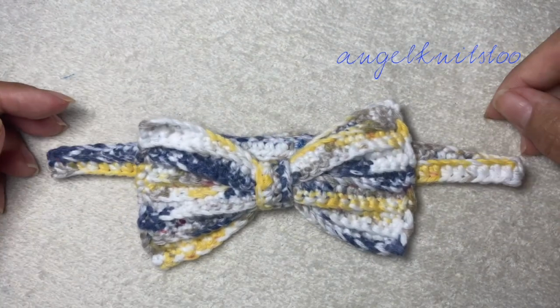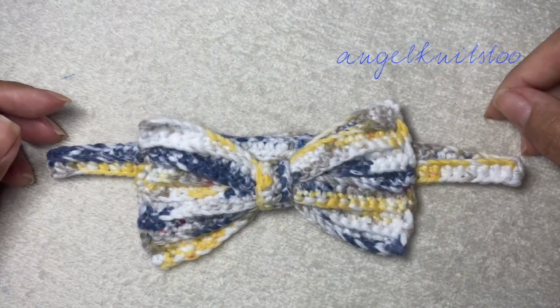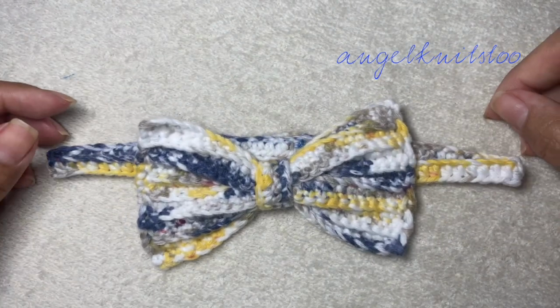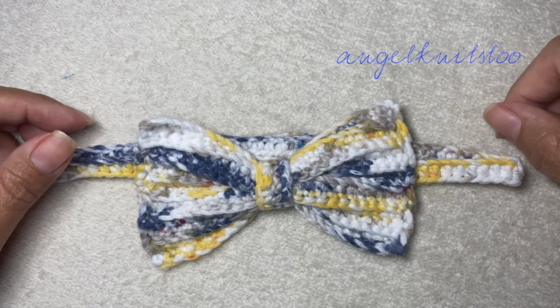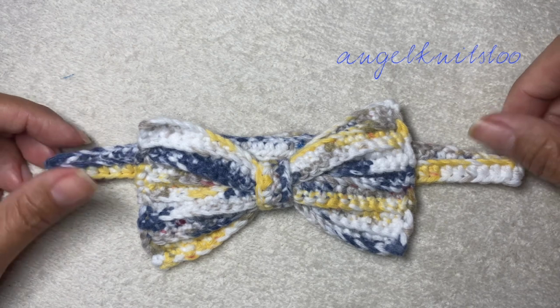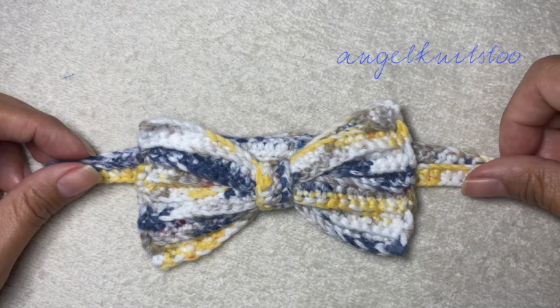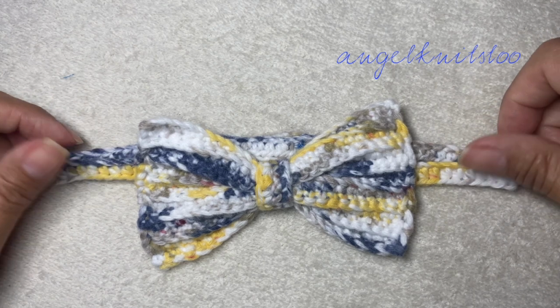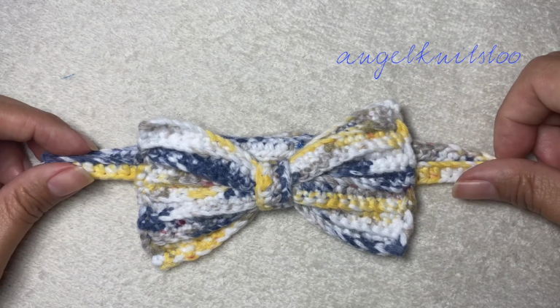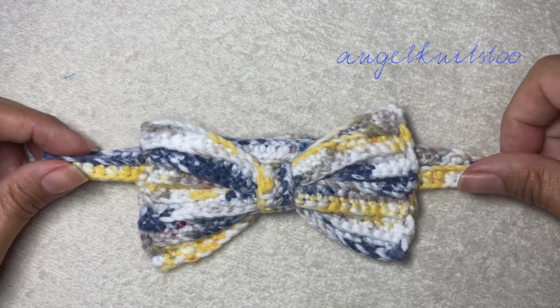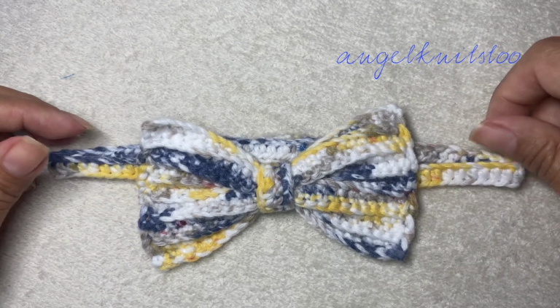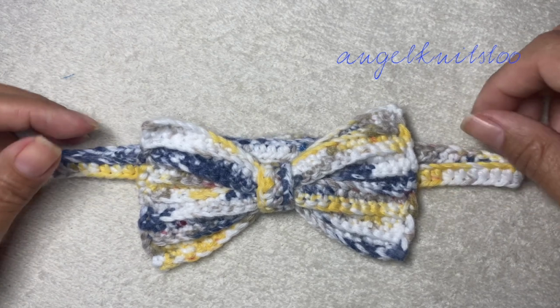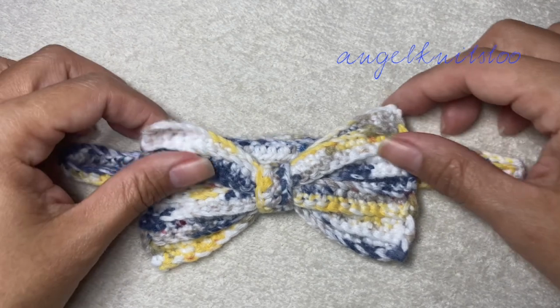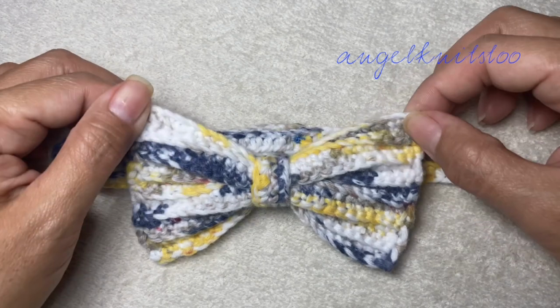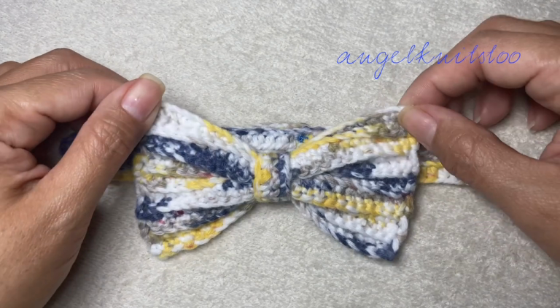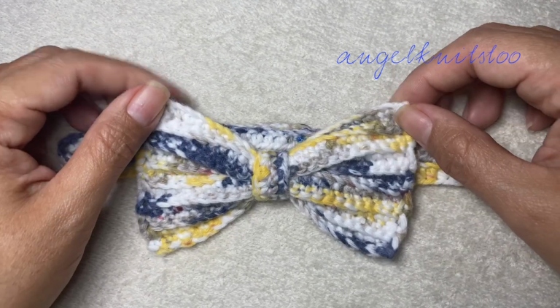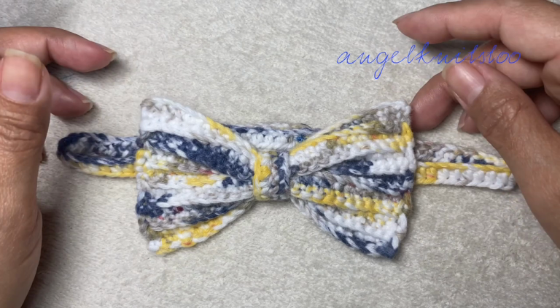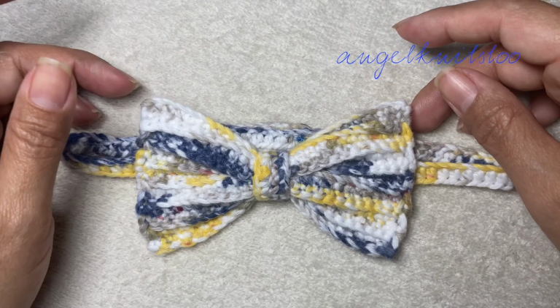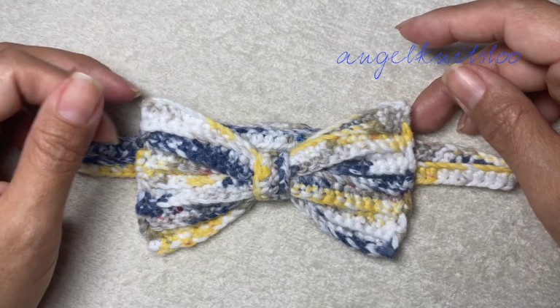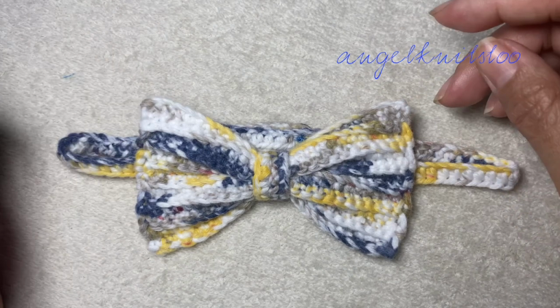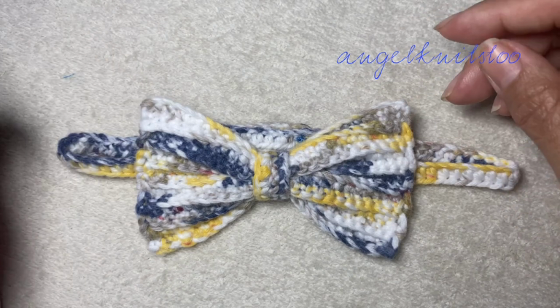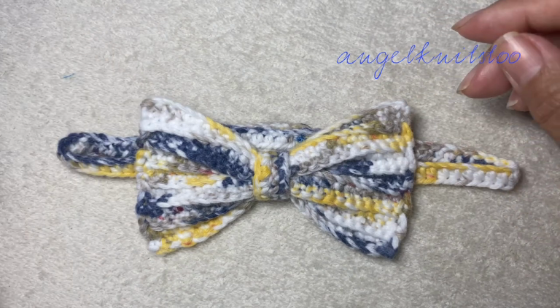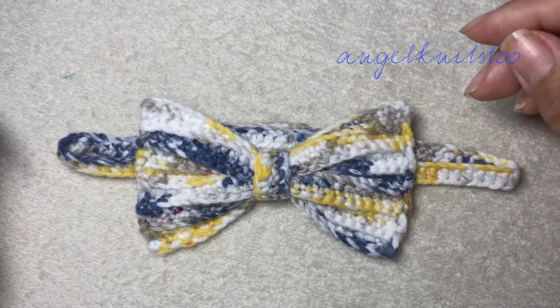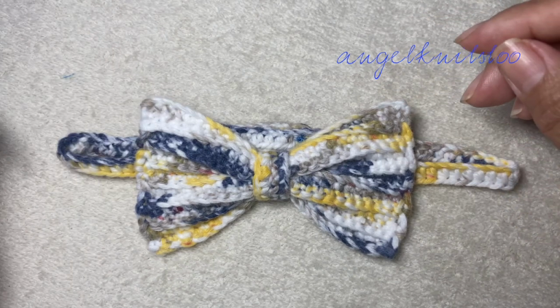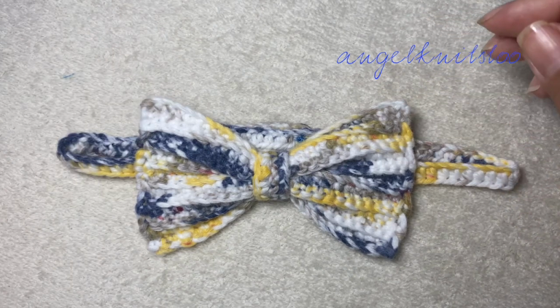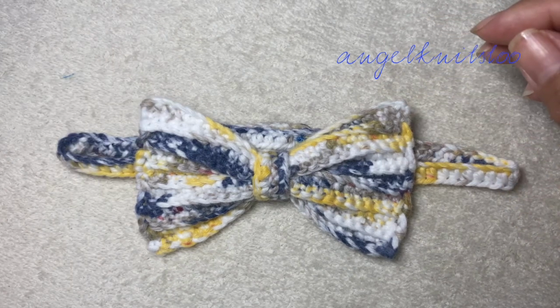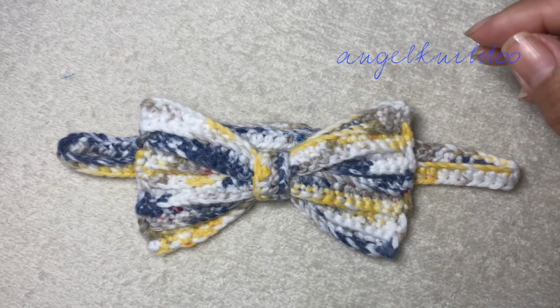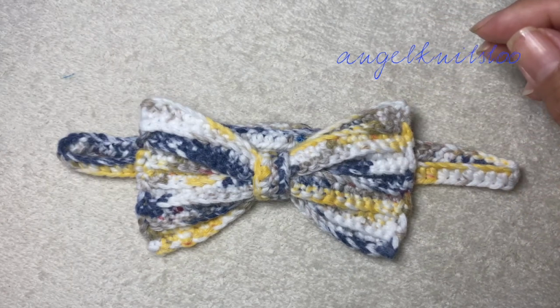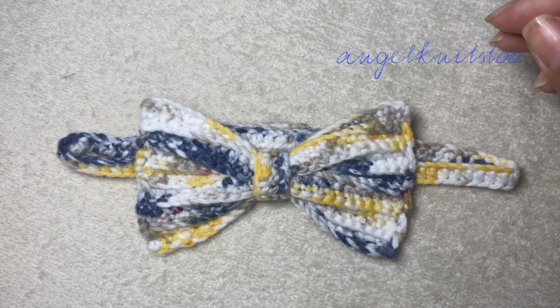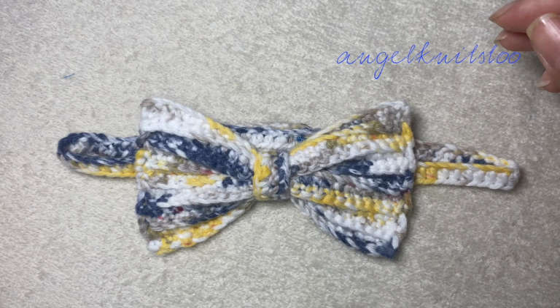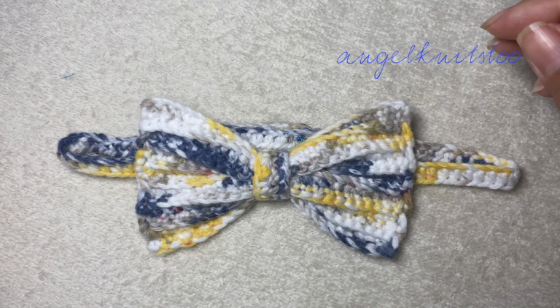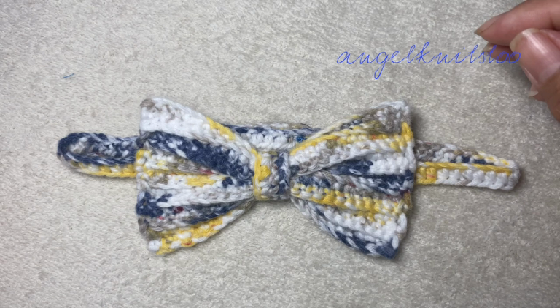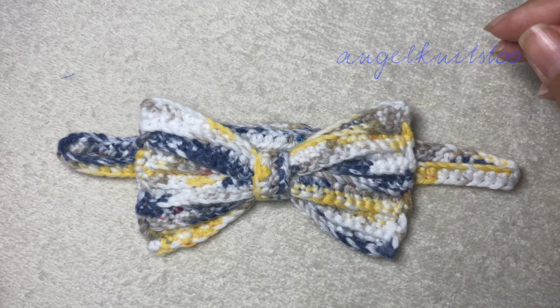So again, thank you so much for joining me today. This is a very short video and a very cute one — so quick to do. Thank you for joining me today. Happy crocheting everyone and God bless.